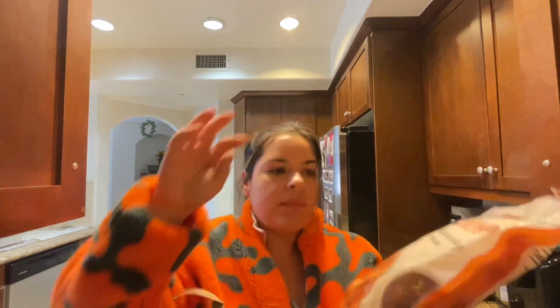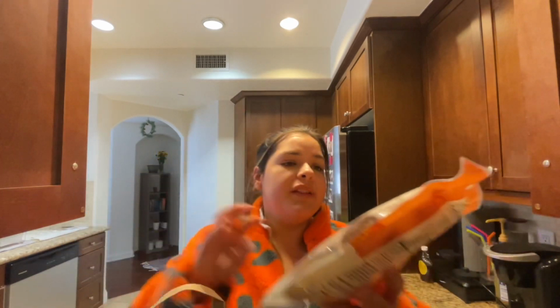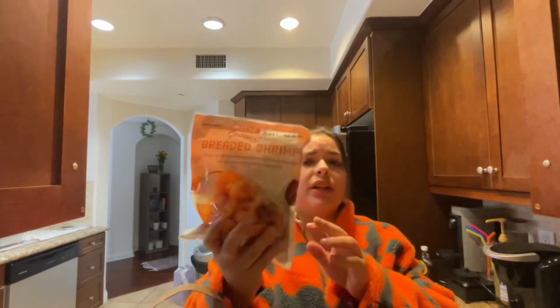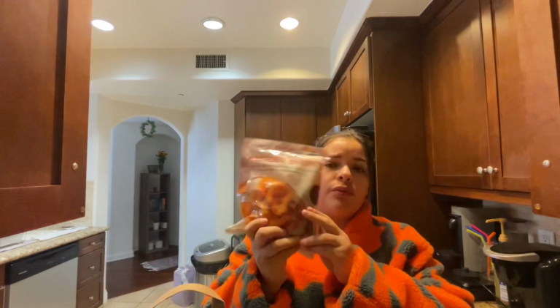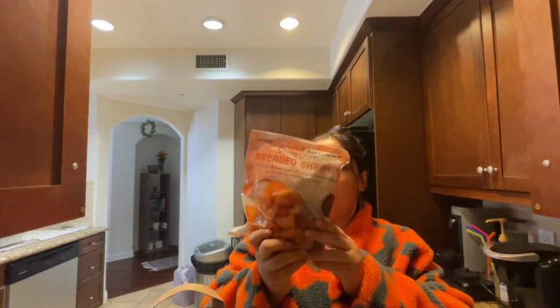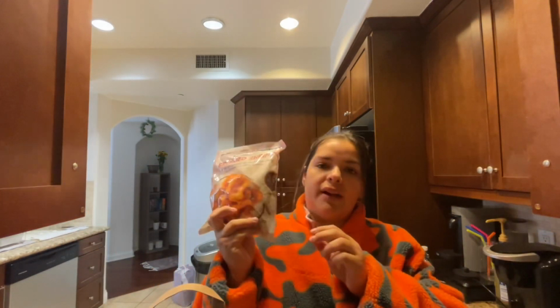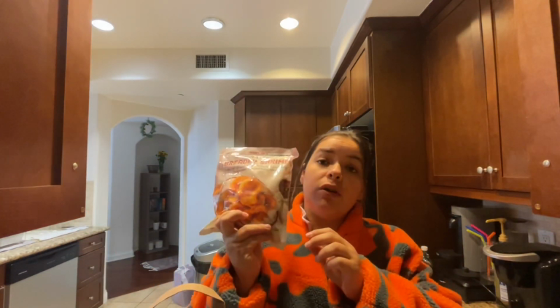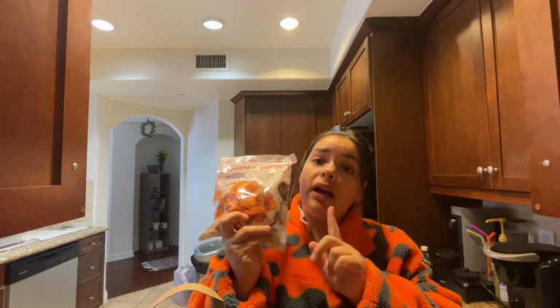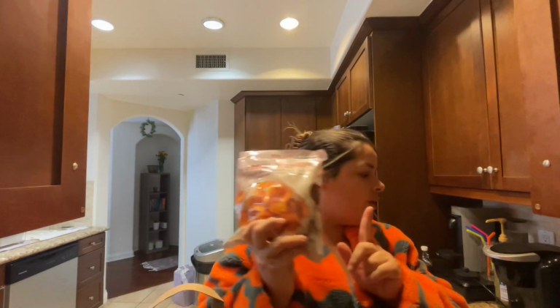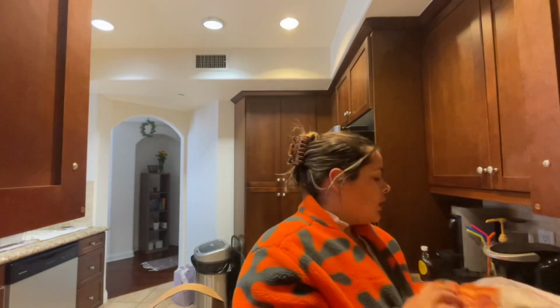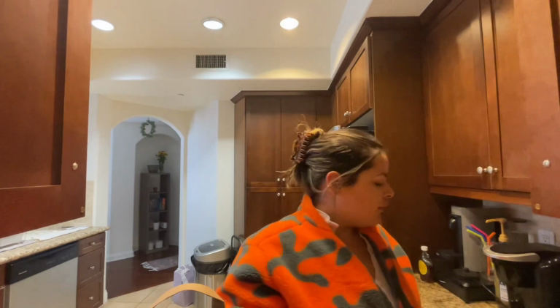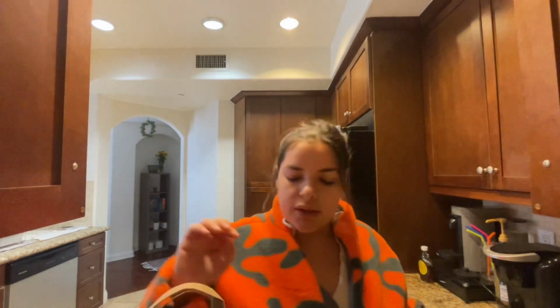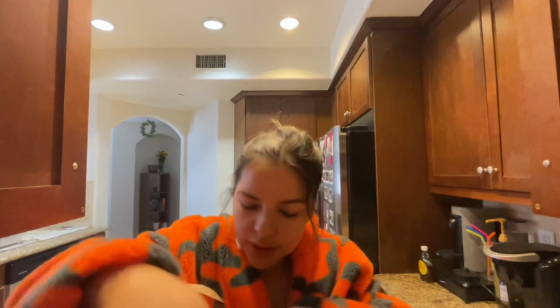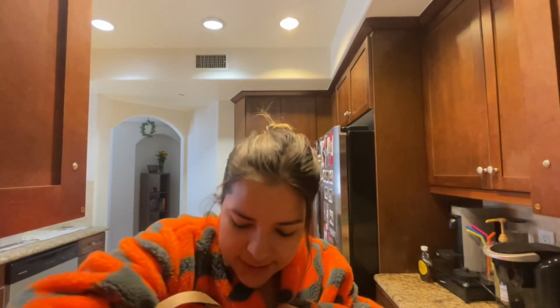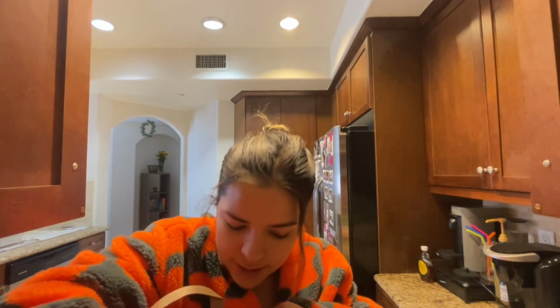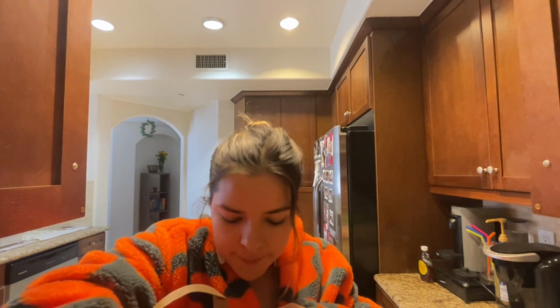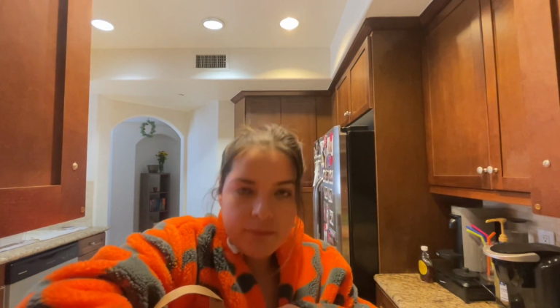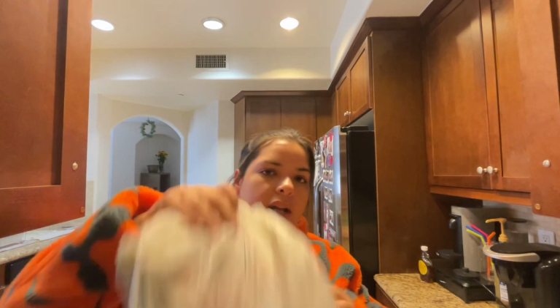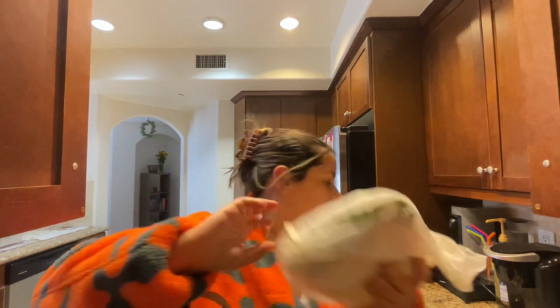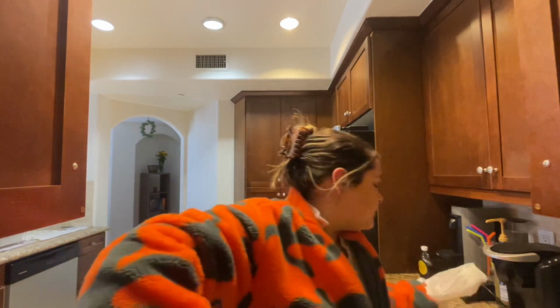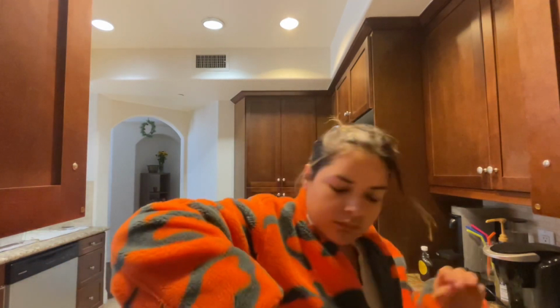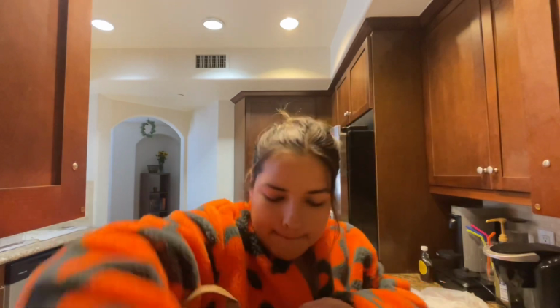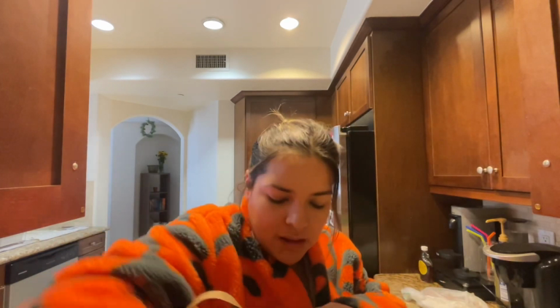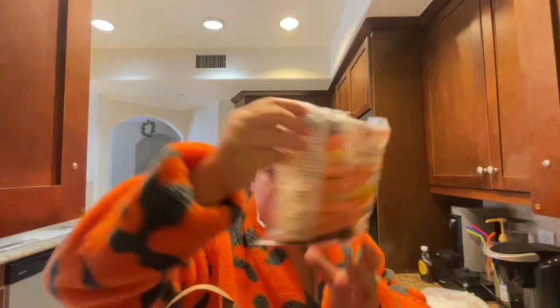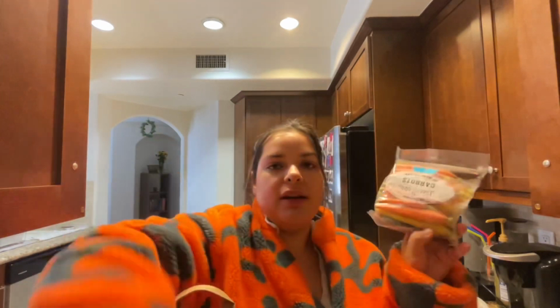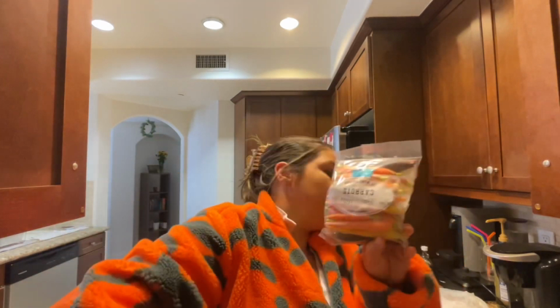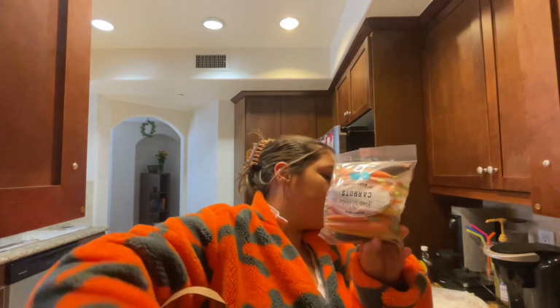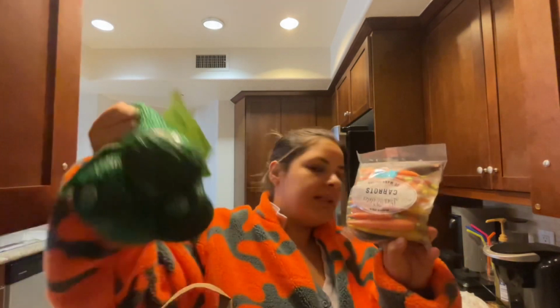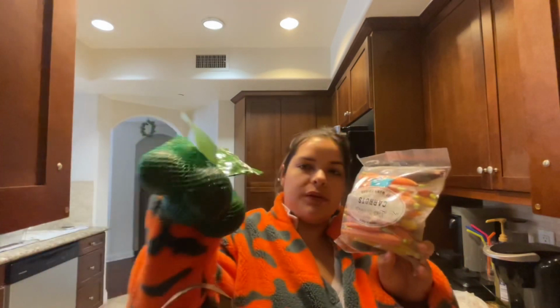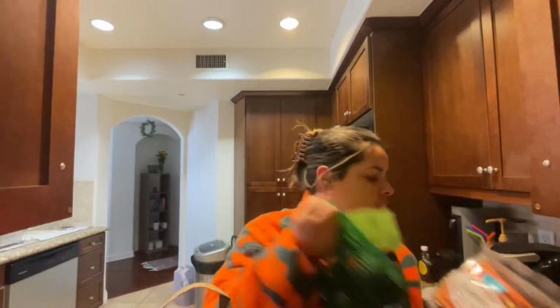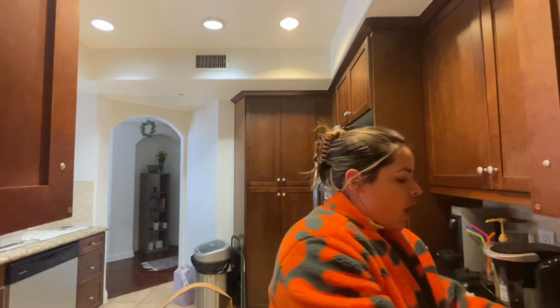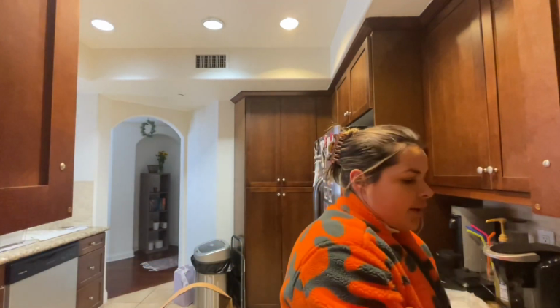I got these breaded shrimp — I've never had these before, but I will give you a review on them if they're good once I cook them. Got some chicken, got some carrots to cook with, some potatoes, and more avocados.